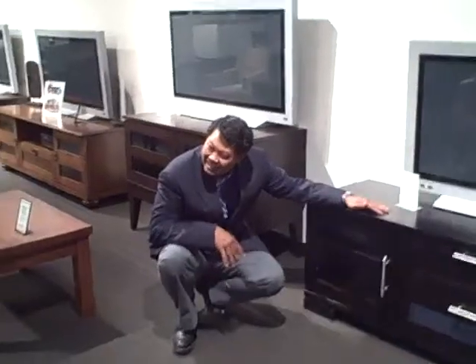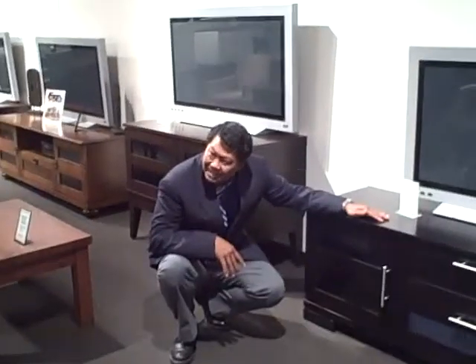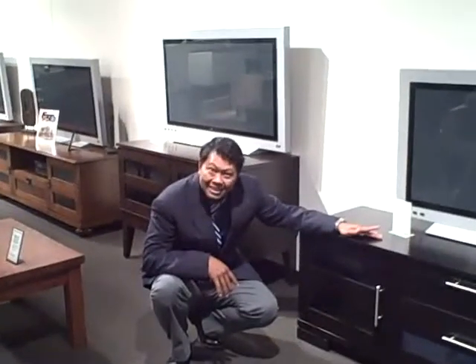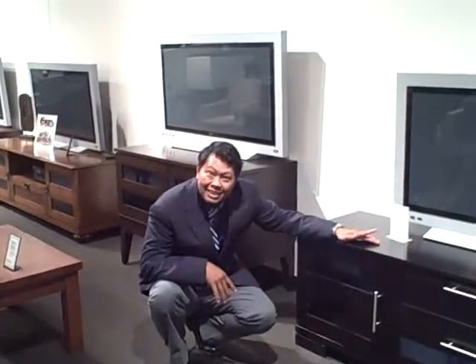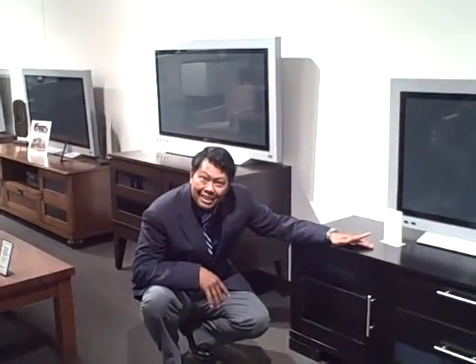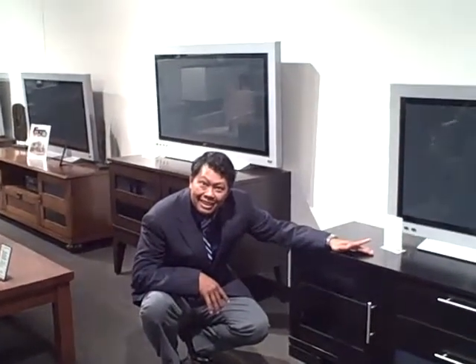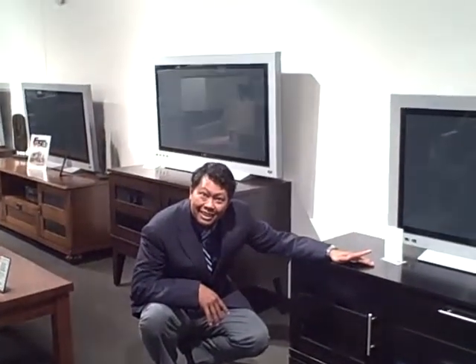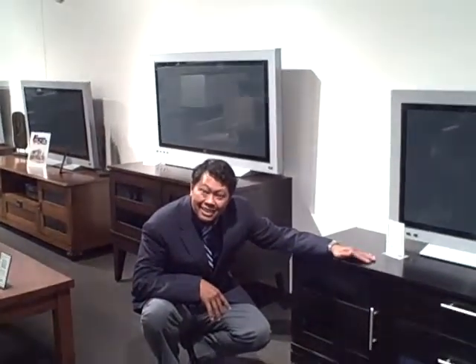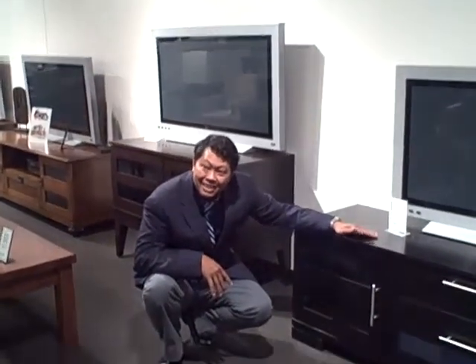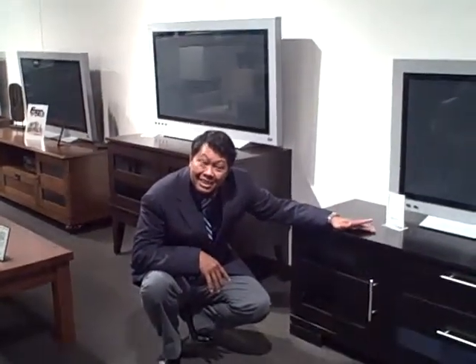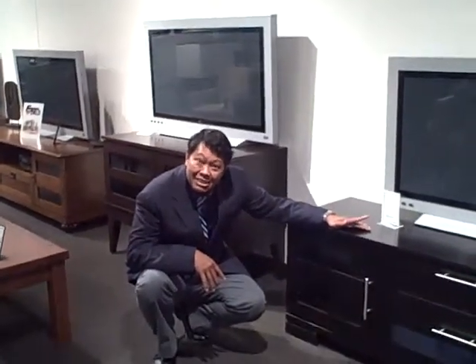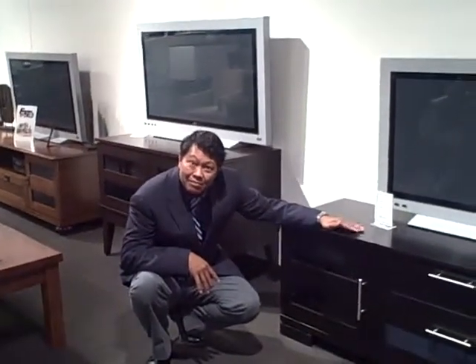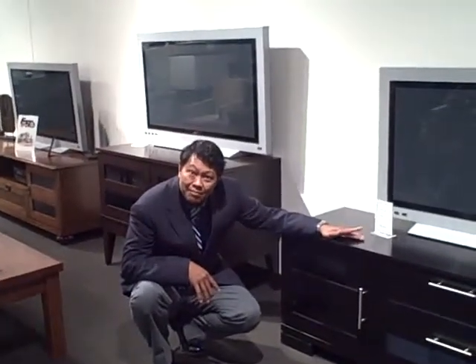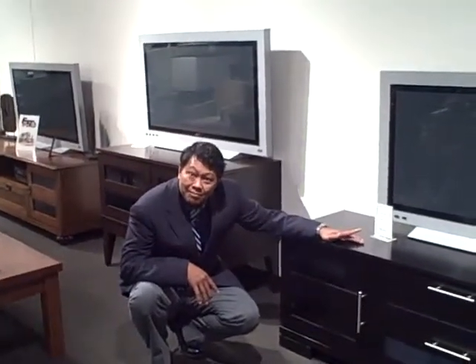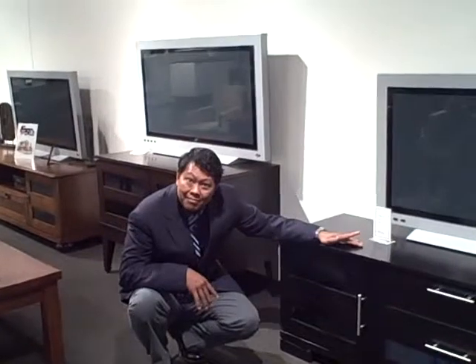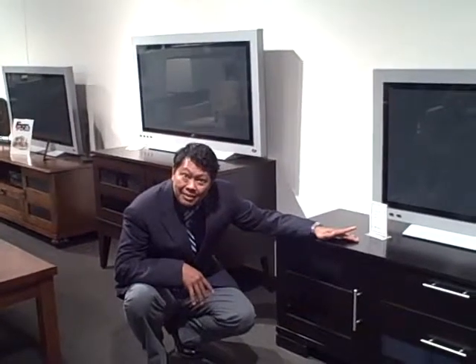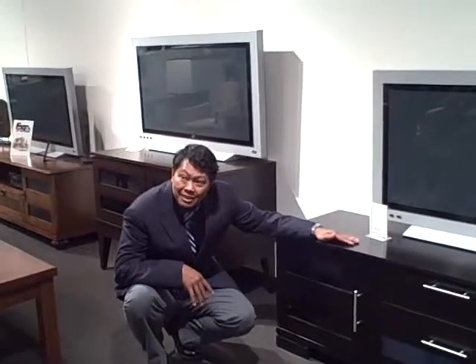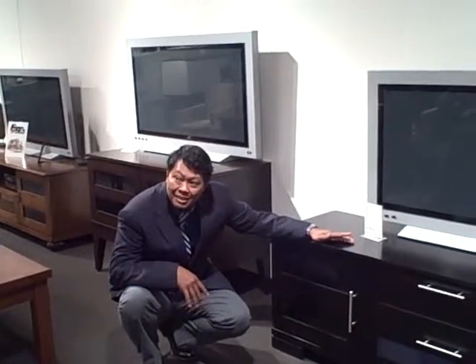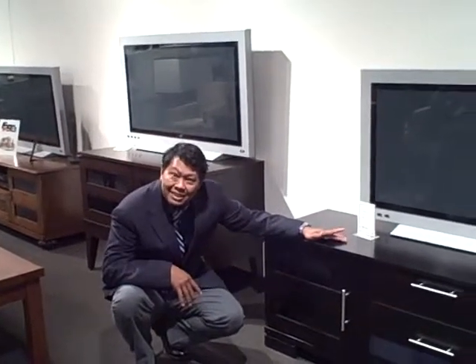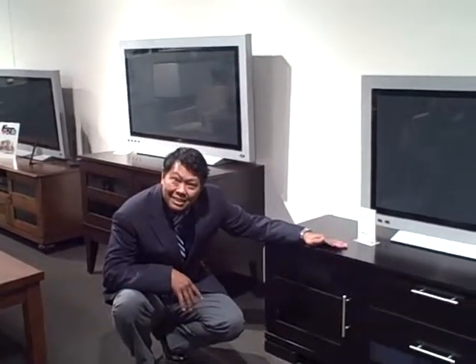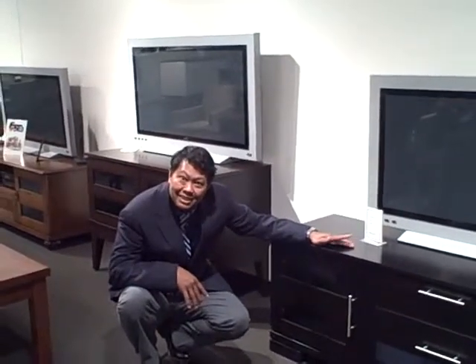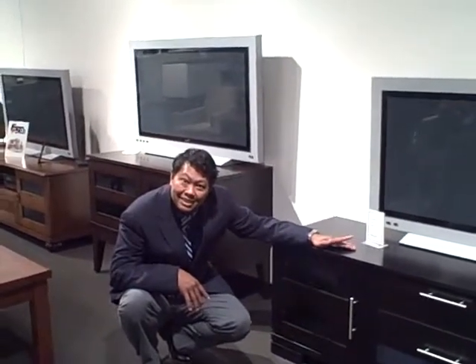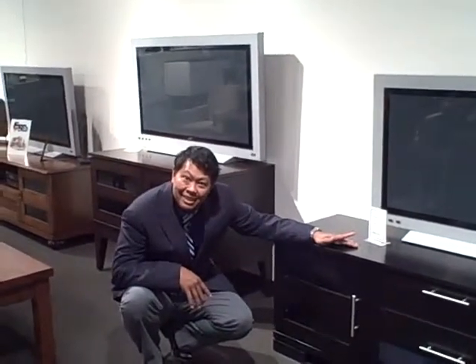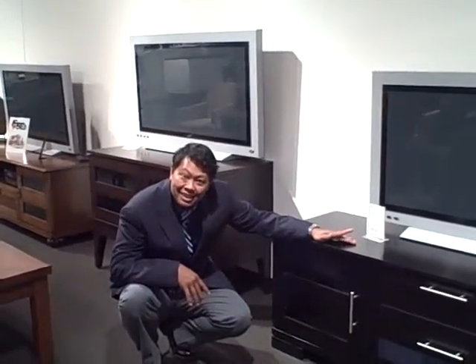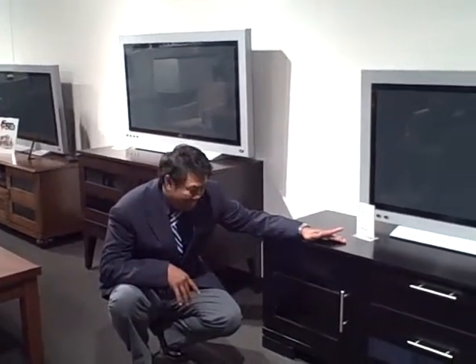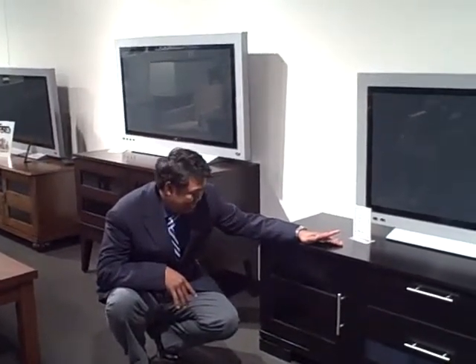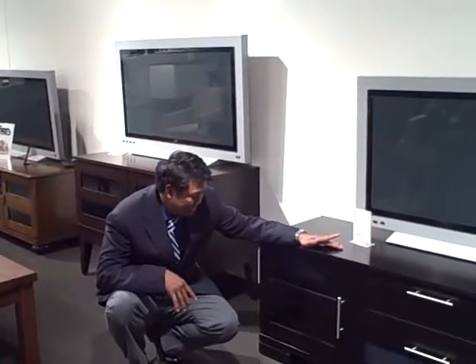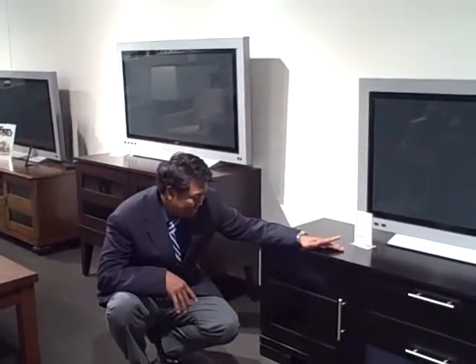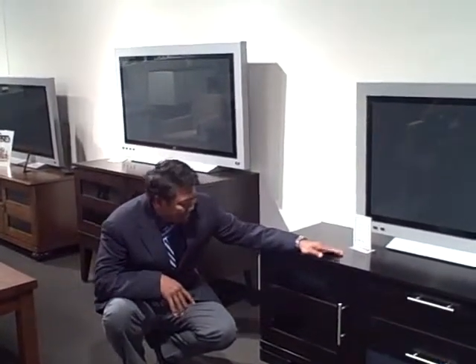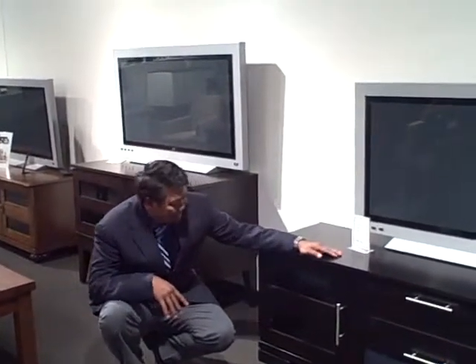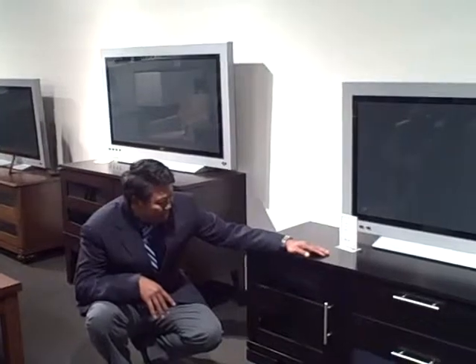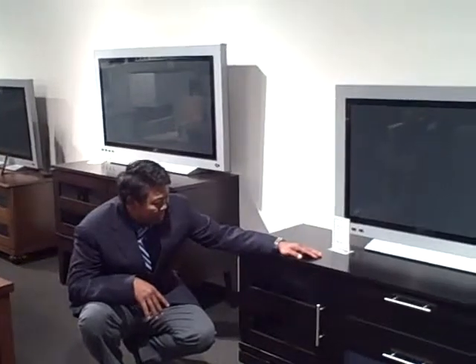This is Mike Landfair with Landfair Furniture and Design Gallery, and we're in the Dyn-Eck showroom at Las Vegas. Ken is going to talk to us about their entertainment centers.